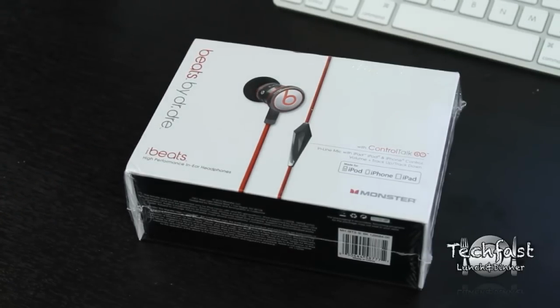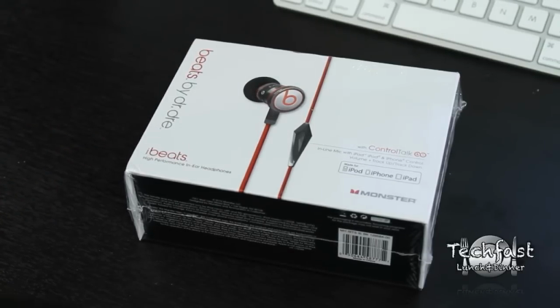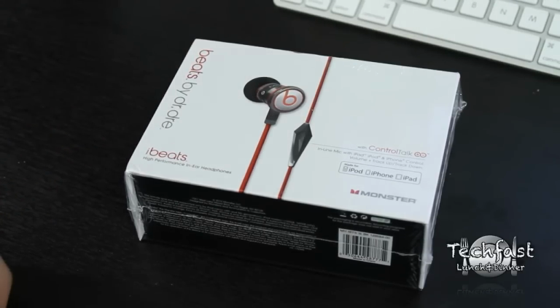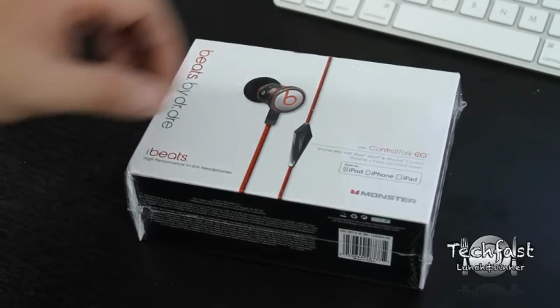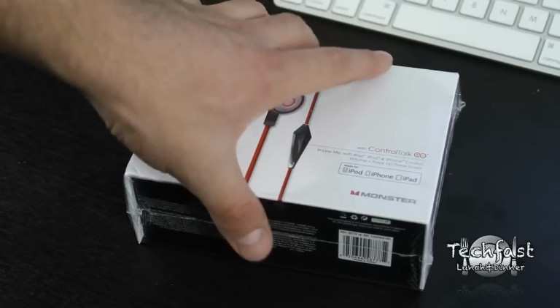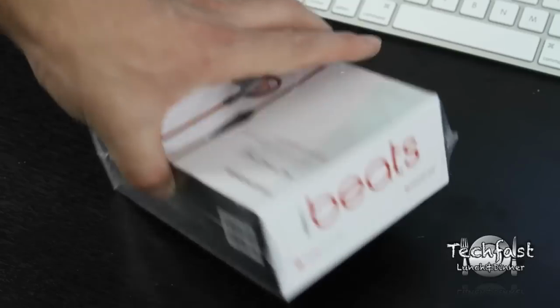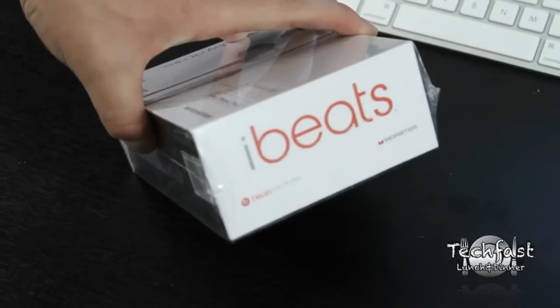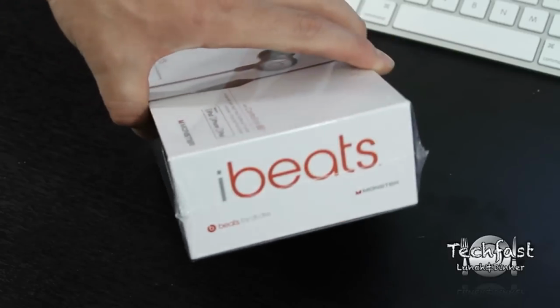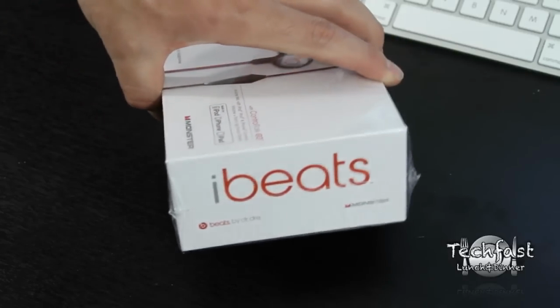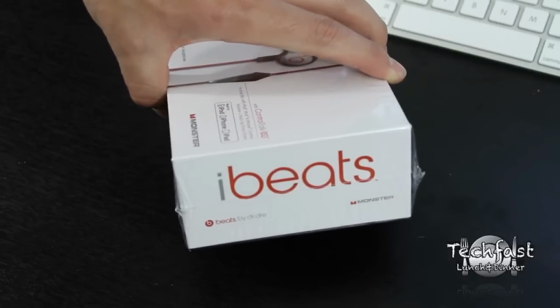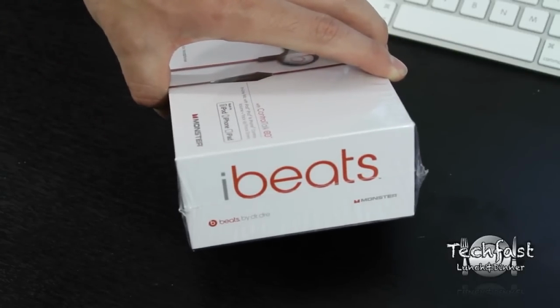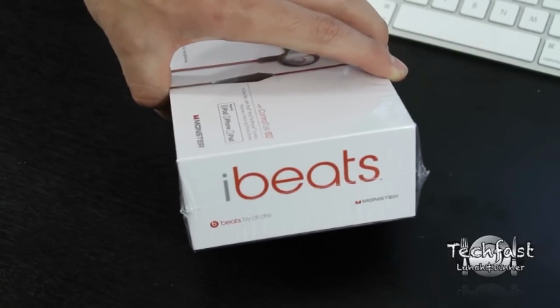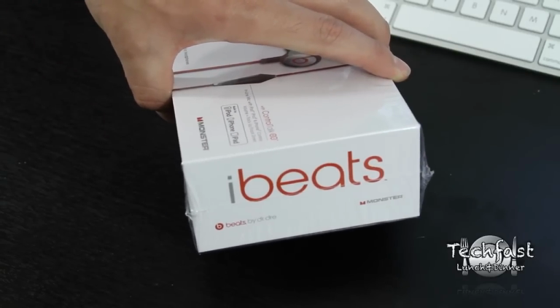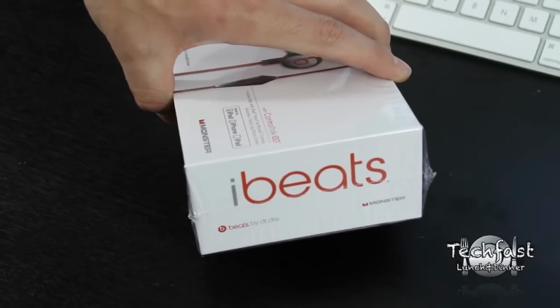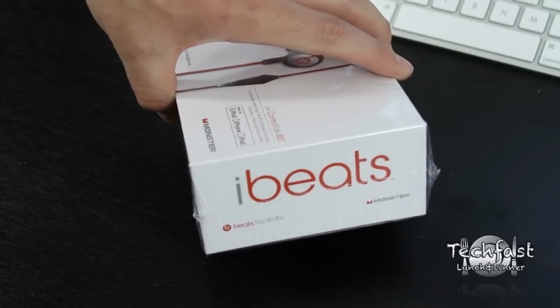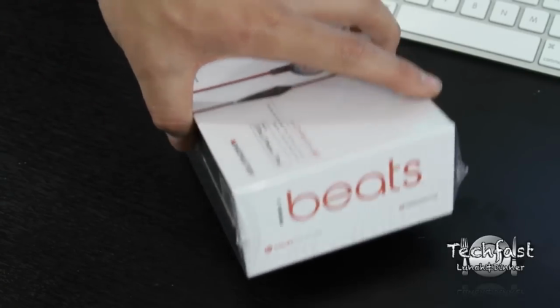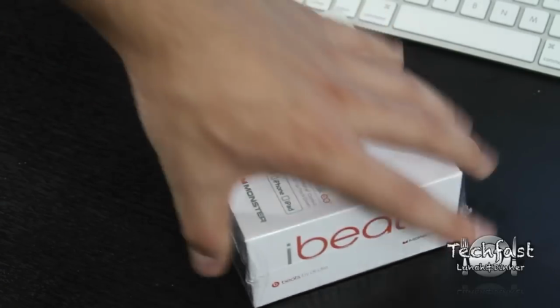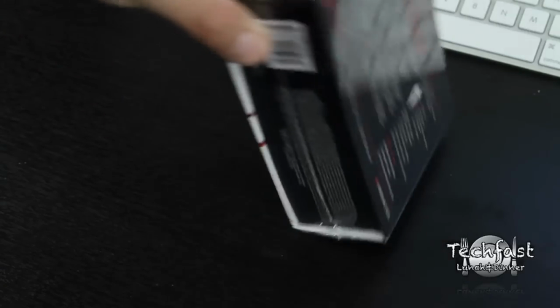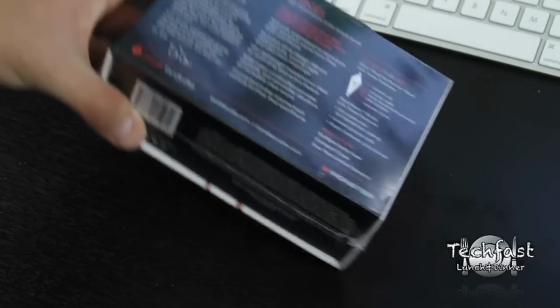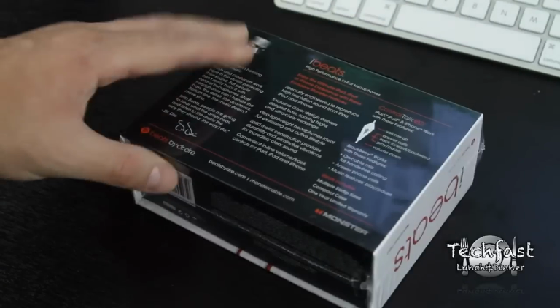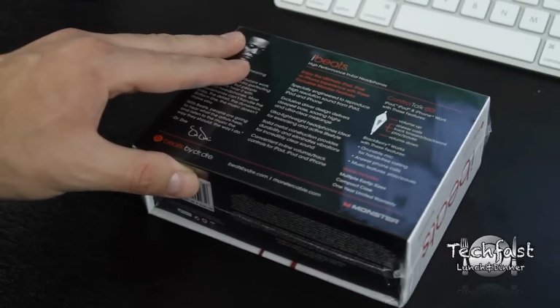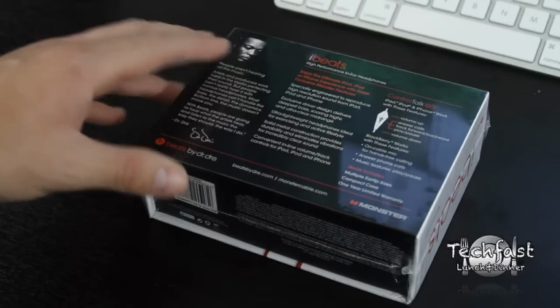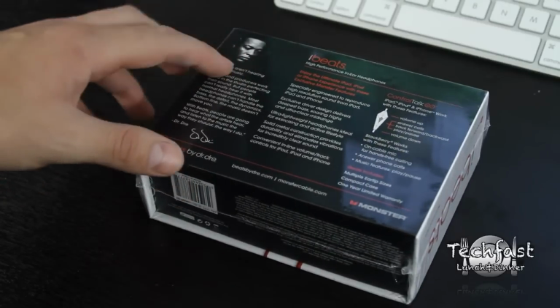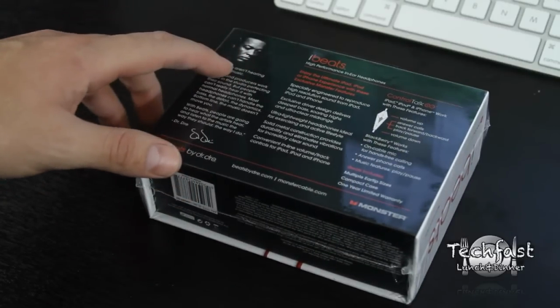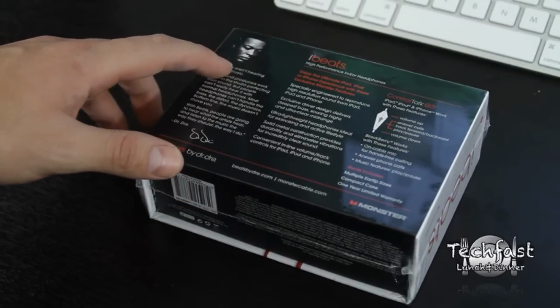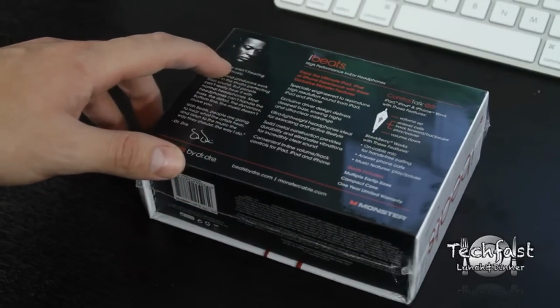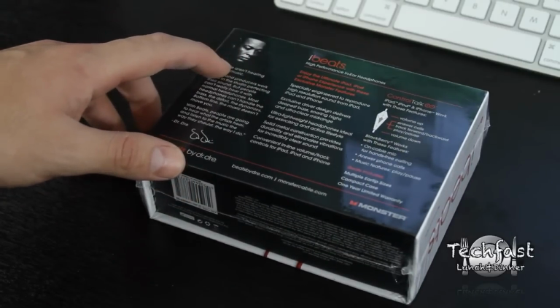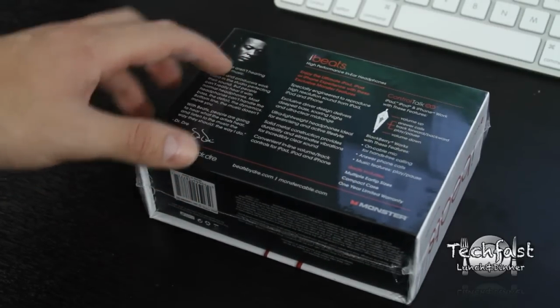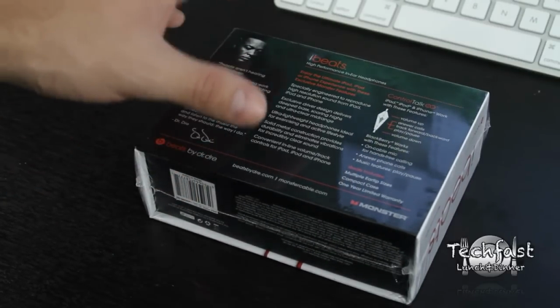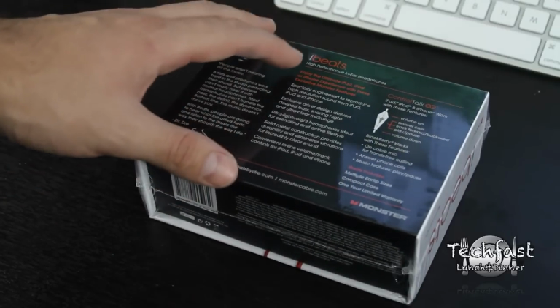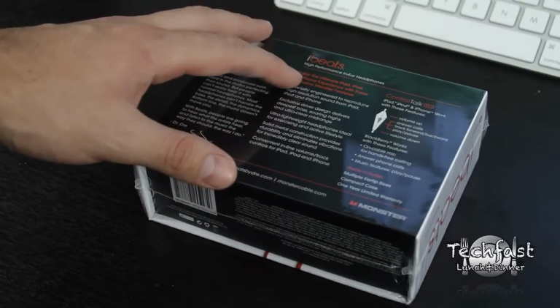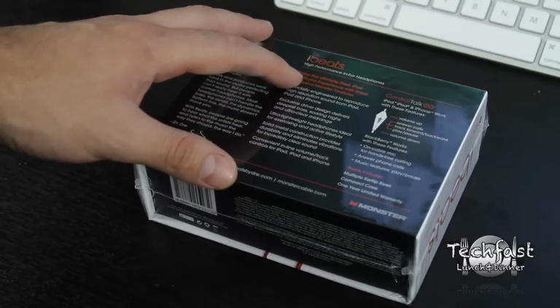Now these are high performance in-ear headphones. They're geared to replace those headphones that come with your iPod. The whole message behind this is that you spend 200 bucks on your iPod, then go out and spend 20 bucks on a crappy pair of headphones, and you're really not doing the music justice.